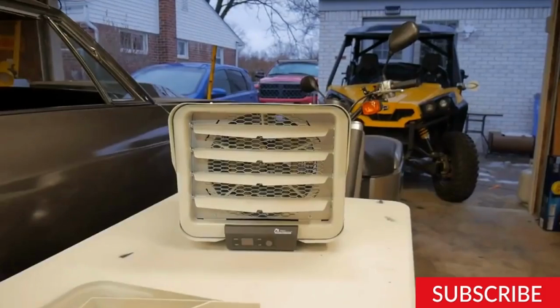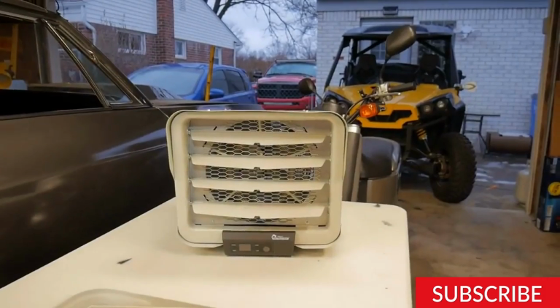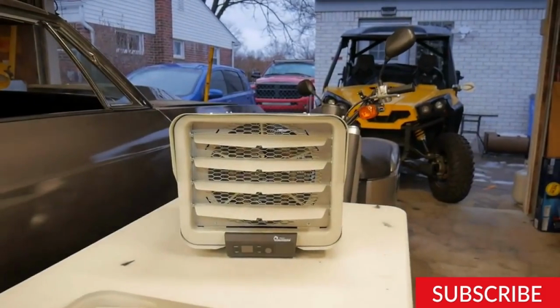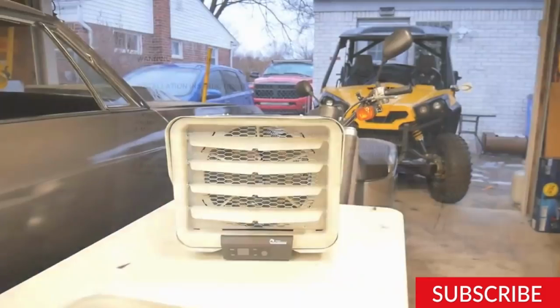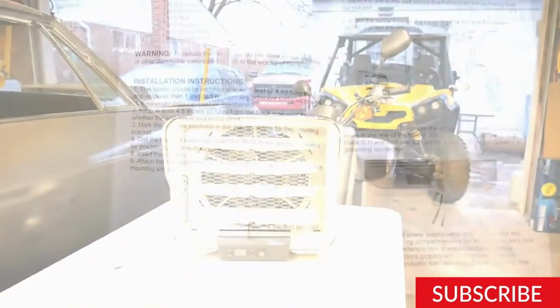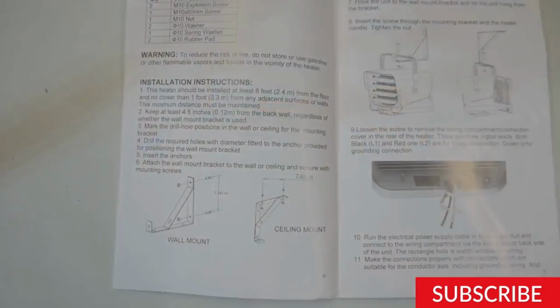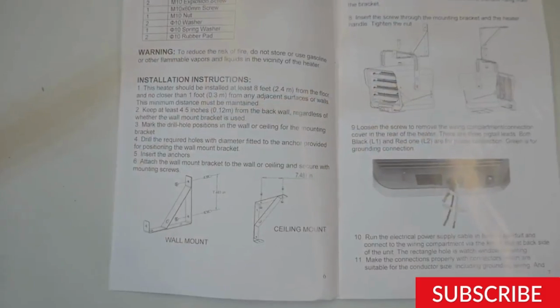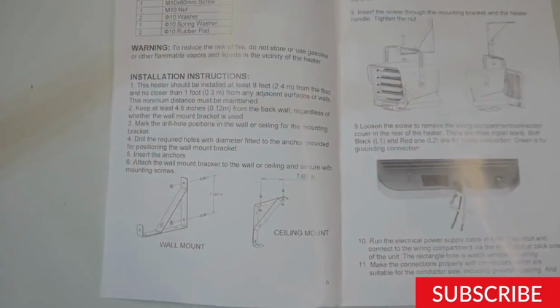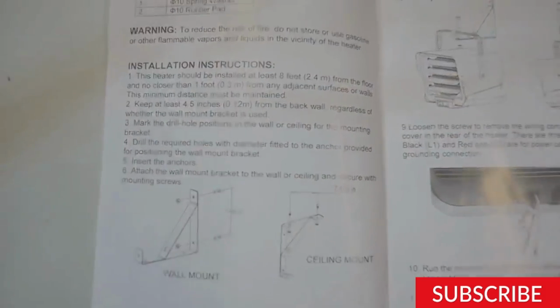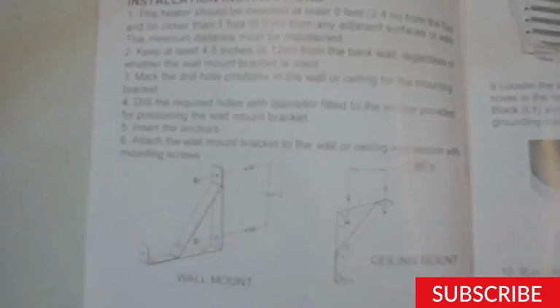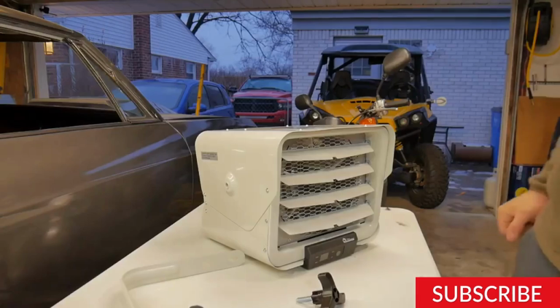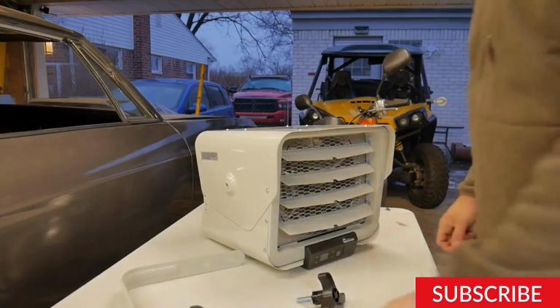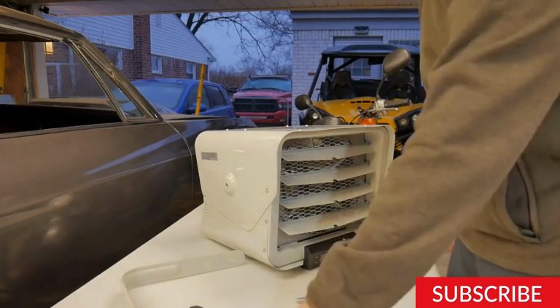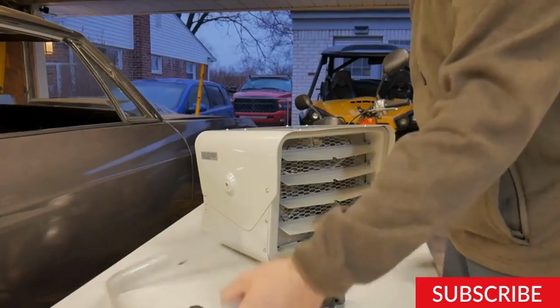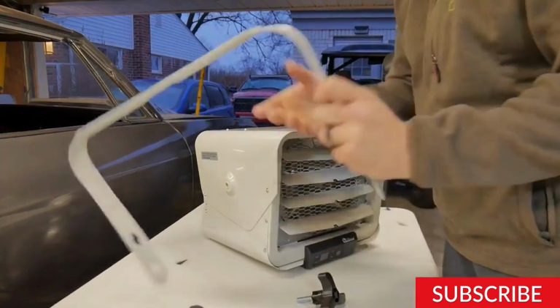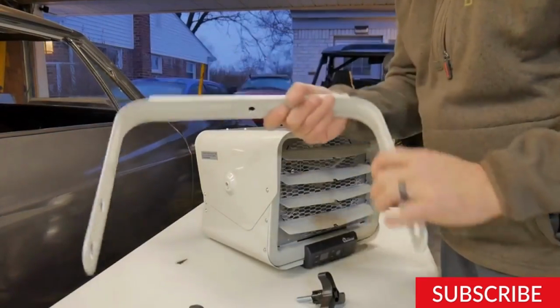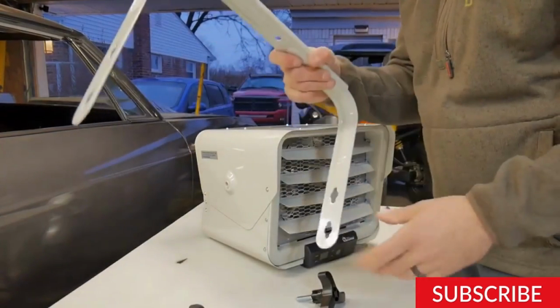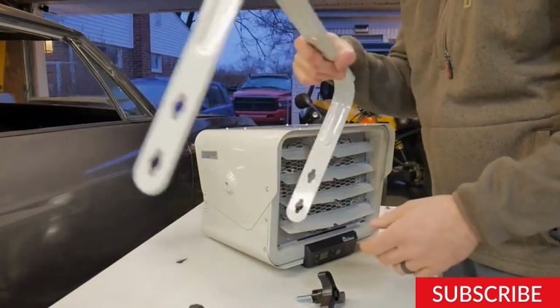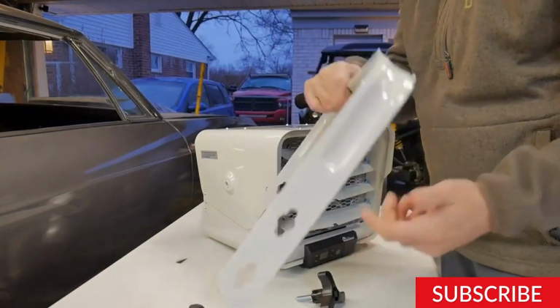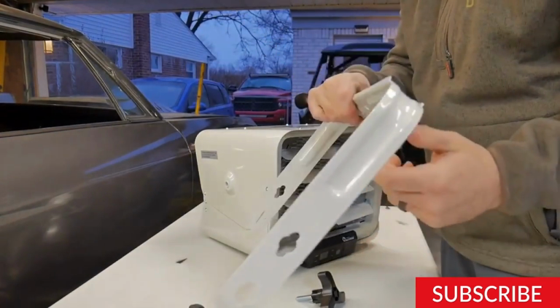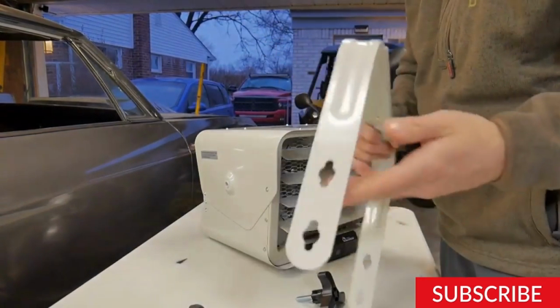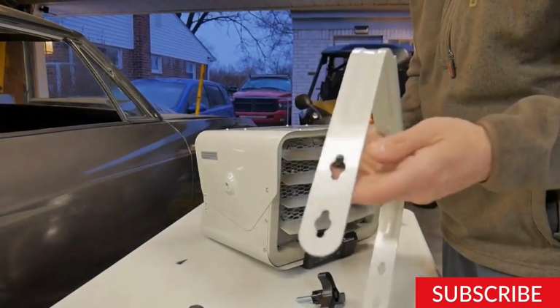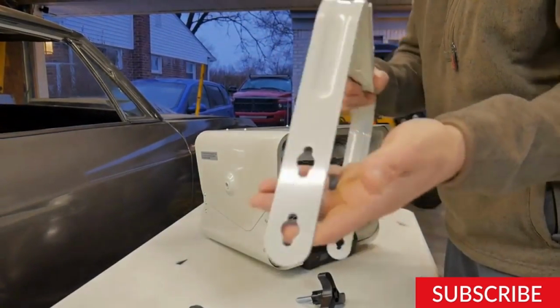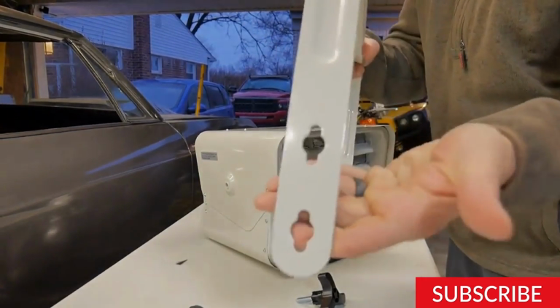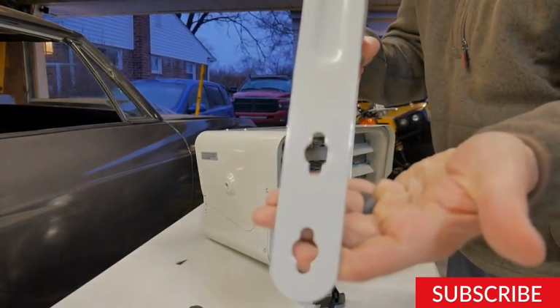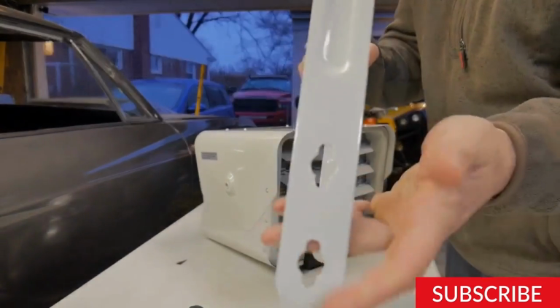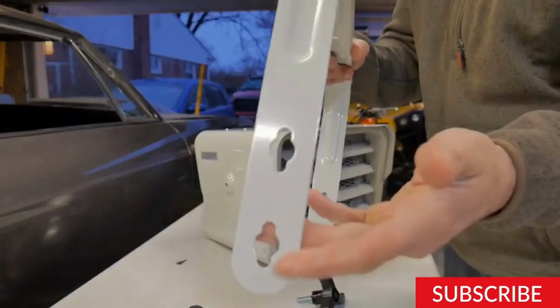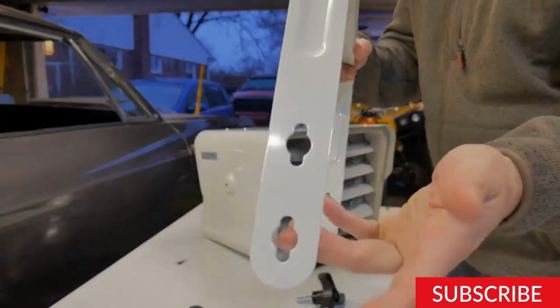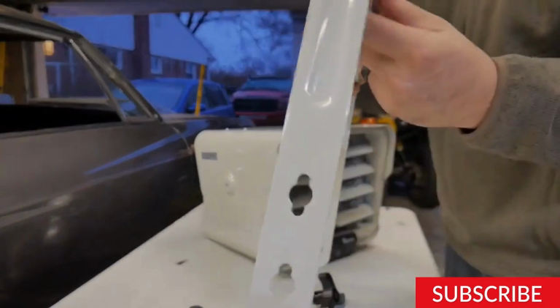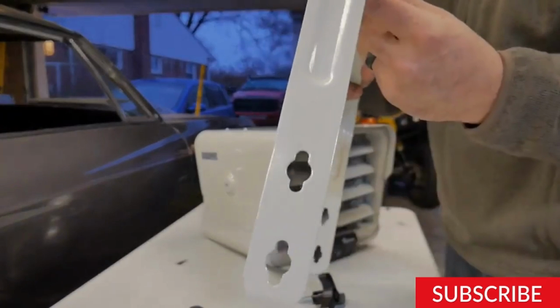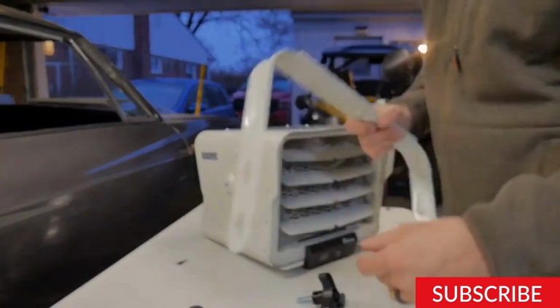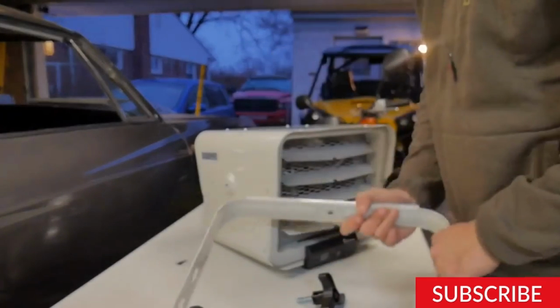Hey there! Are you looking to install an electric garage heater? It's a great investment that will help keep your garage warm and comfortable throughout the year. In this video, we'll show you how to install an electric garage heater.